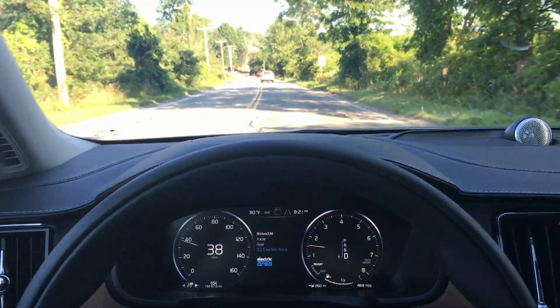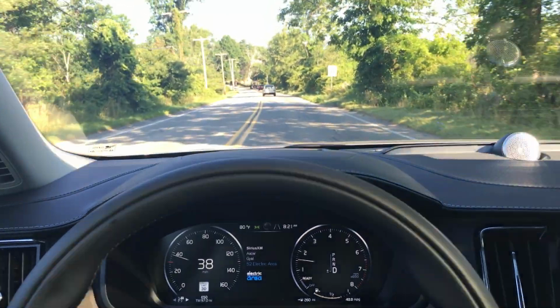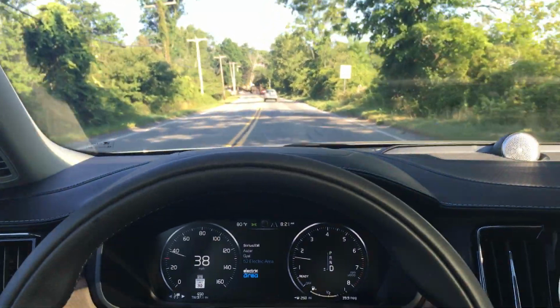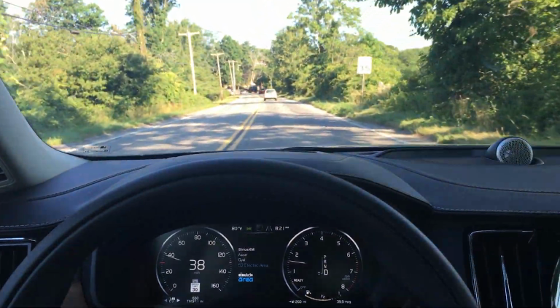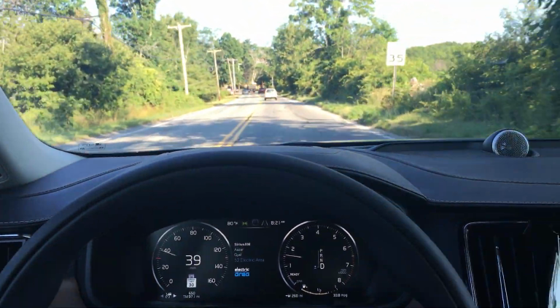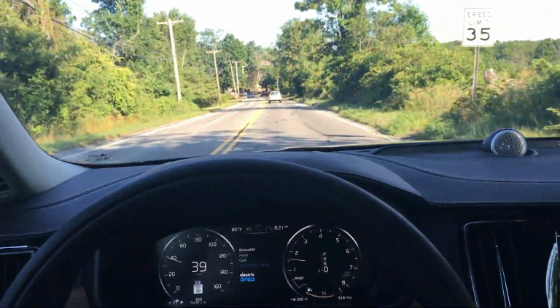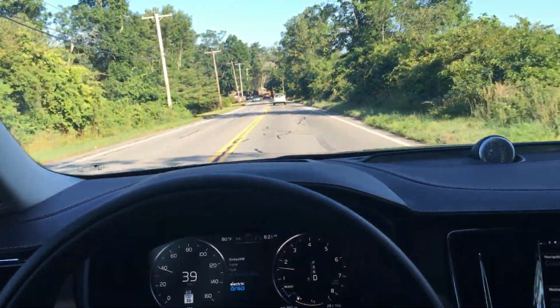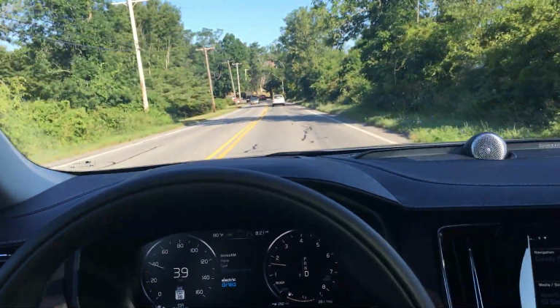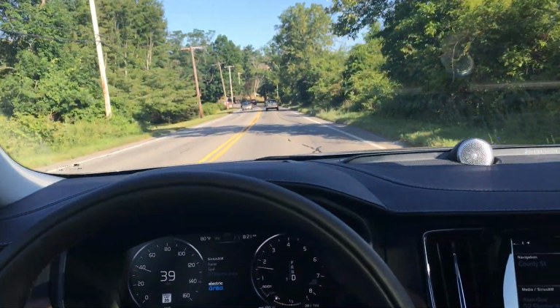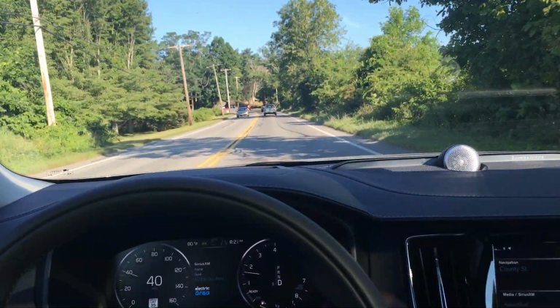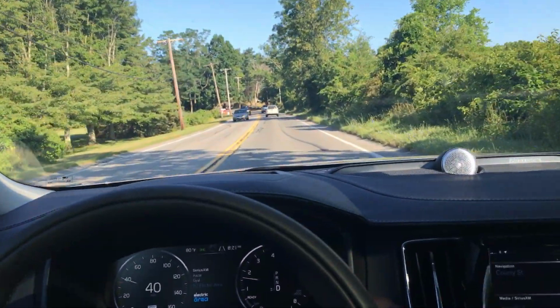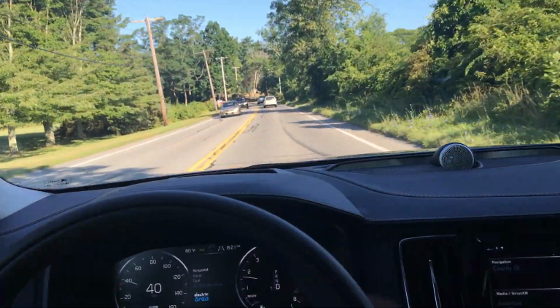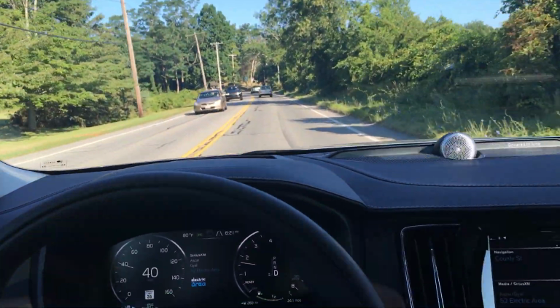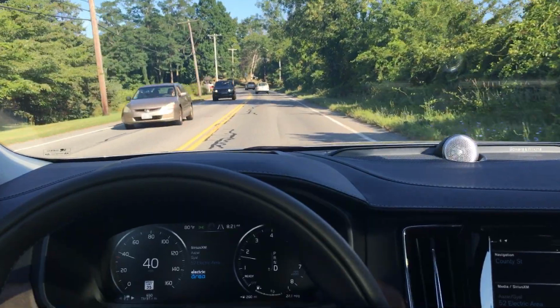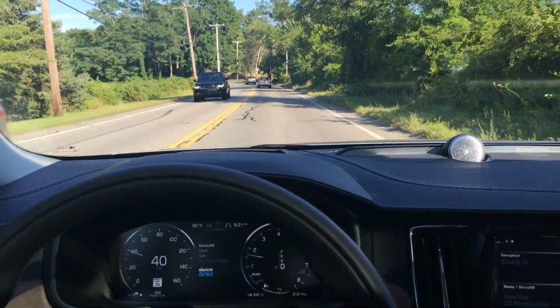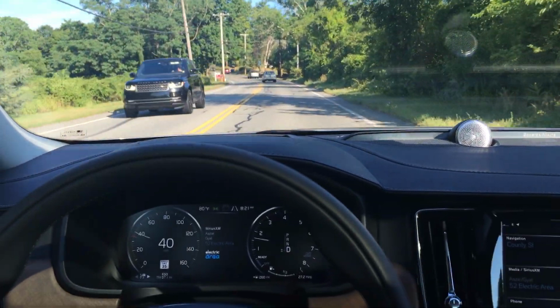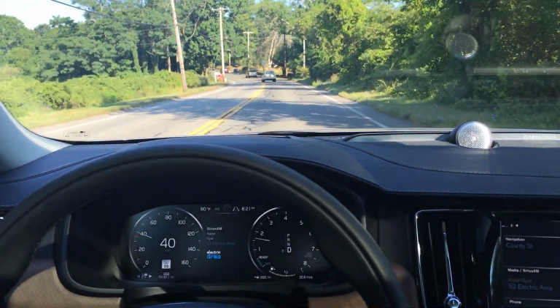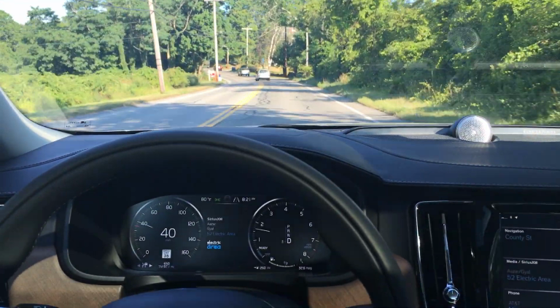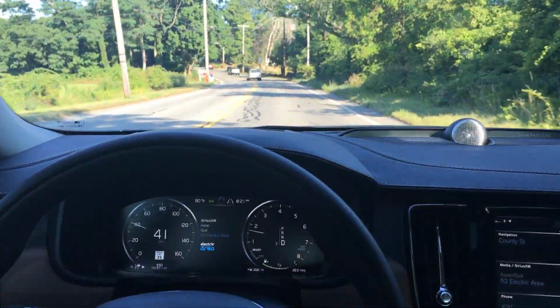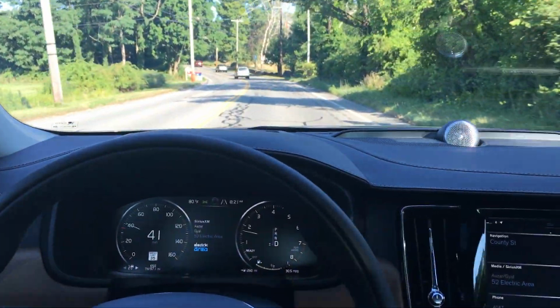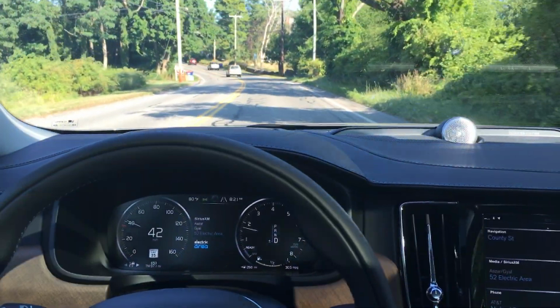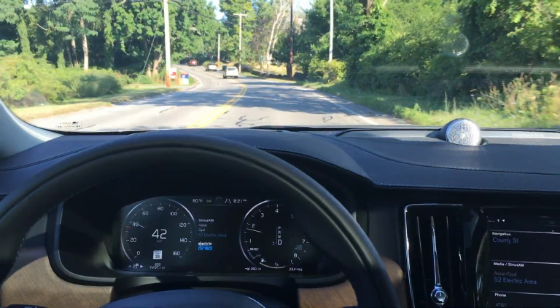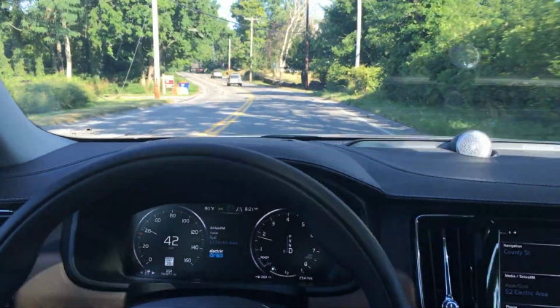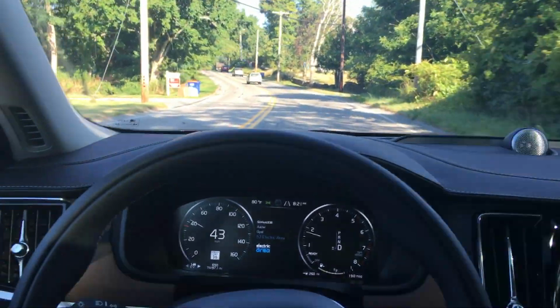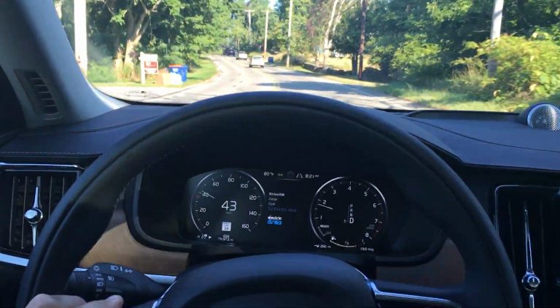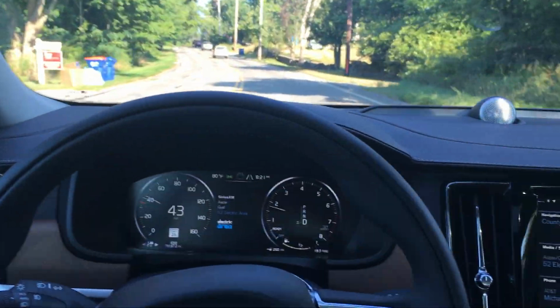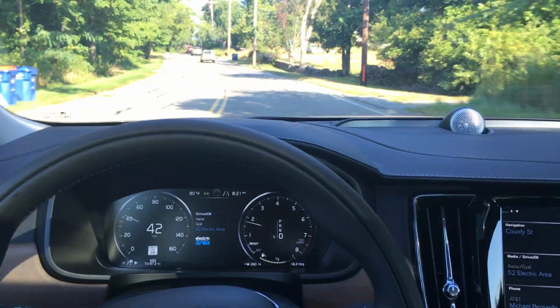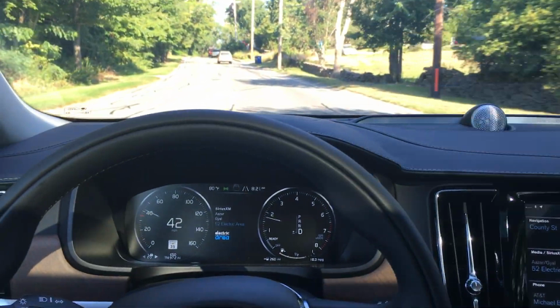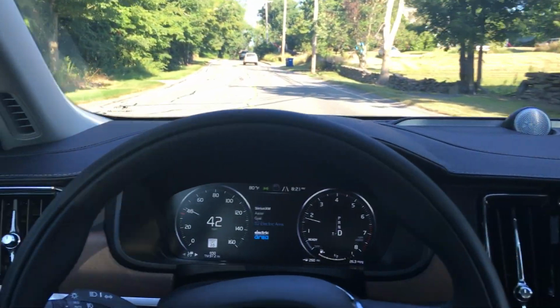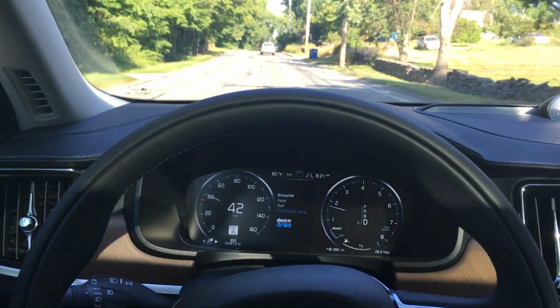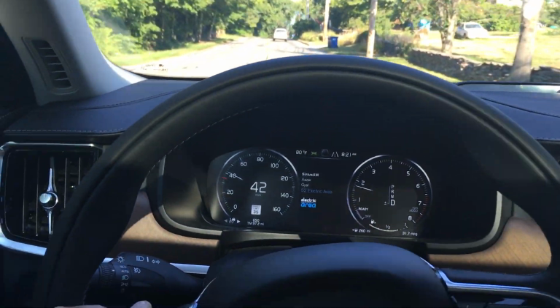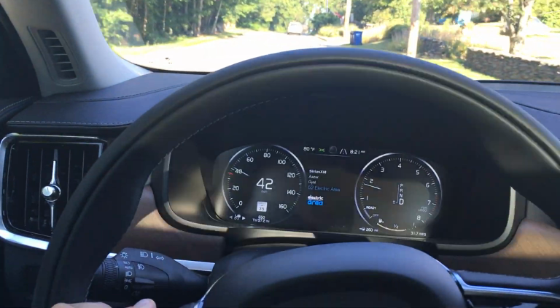Hey everybody, just wanted to demonstrate the new Volvo S90 Pilot Assist feature. I'm on some slow back roads going about 40 miles an hour, and I'm going to engage the Pilot Assist.